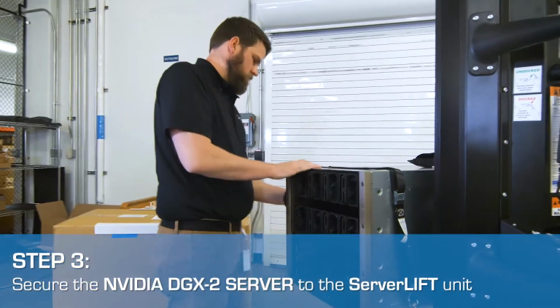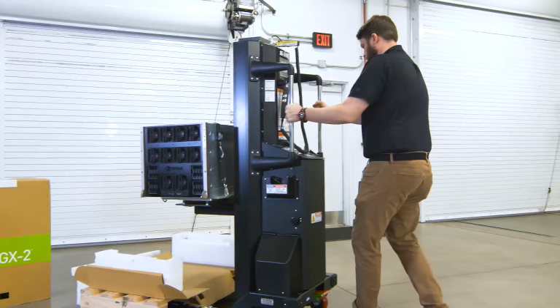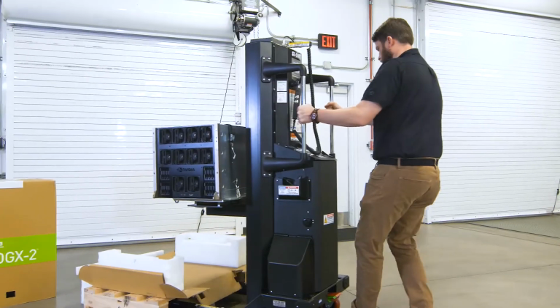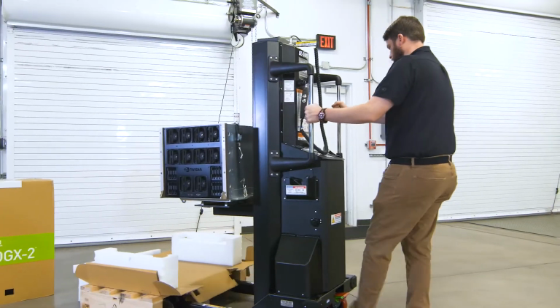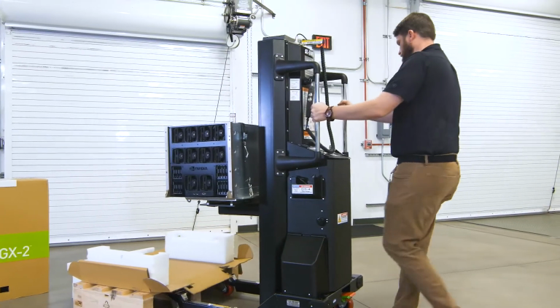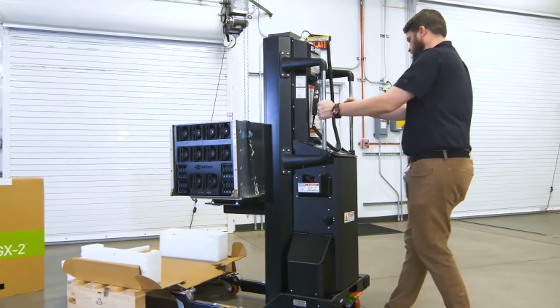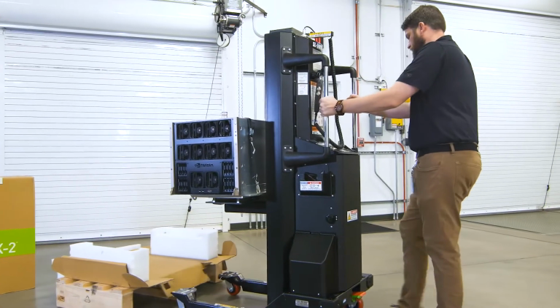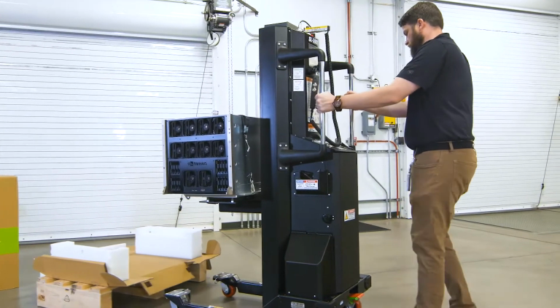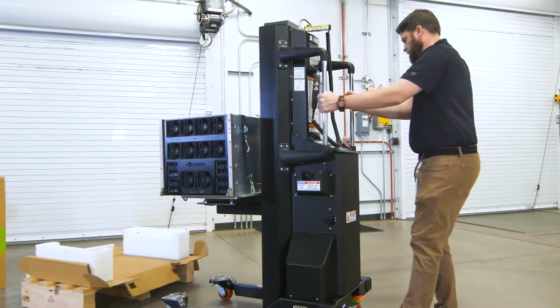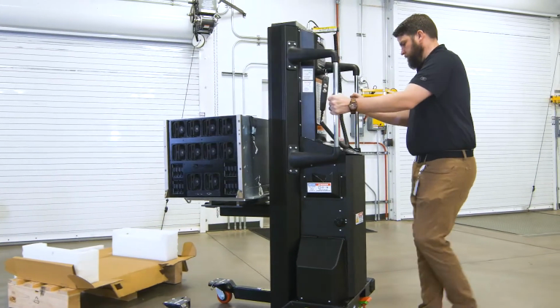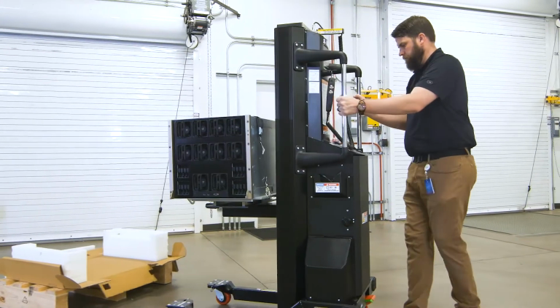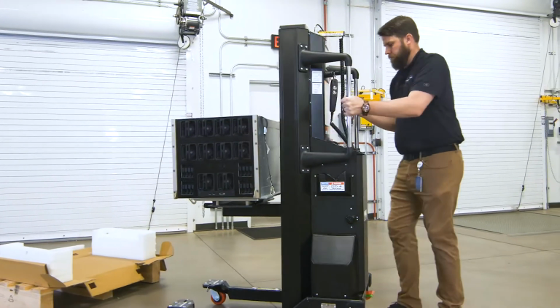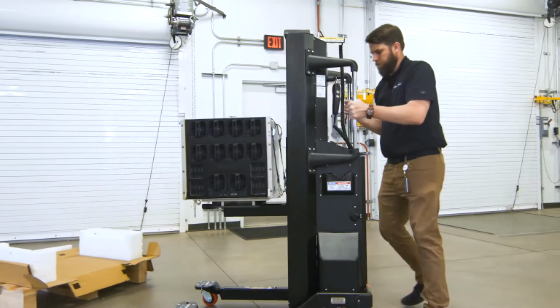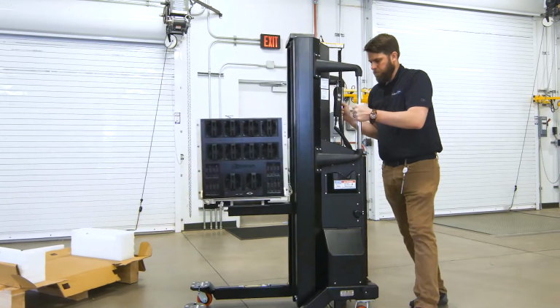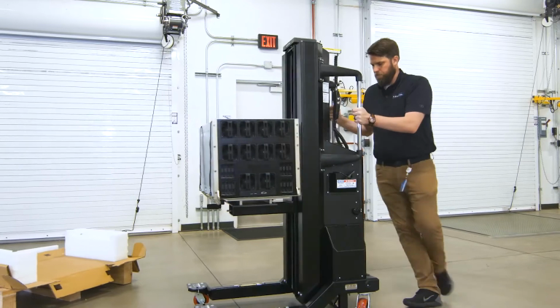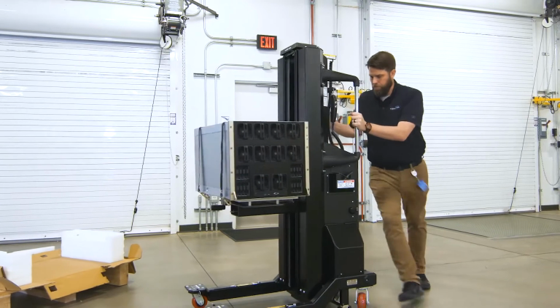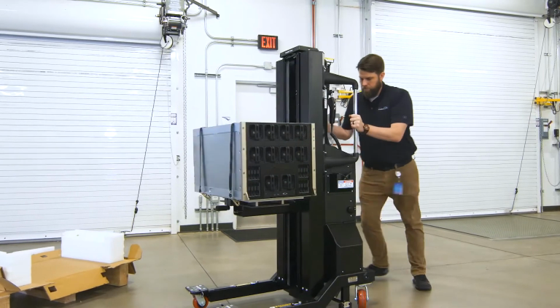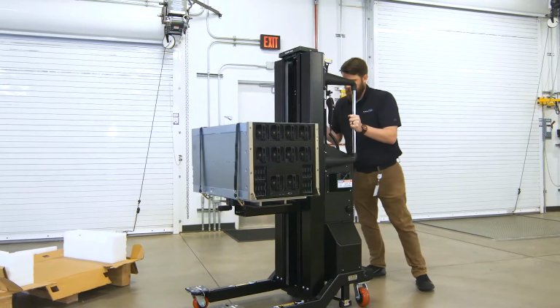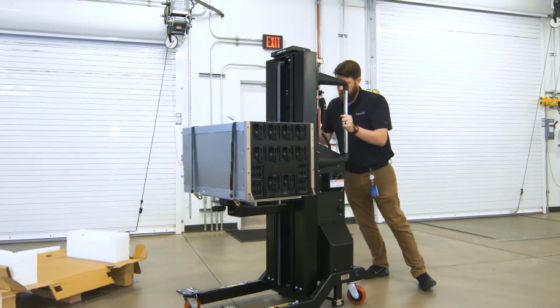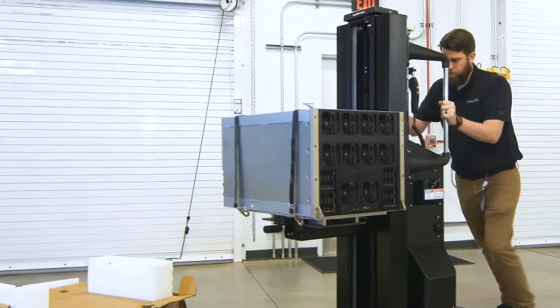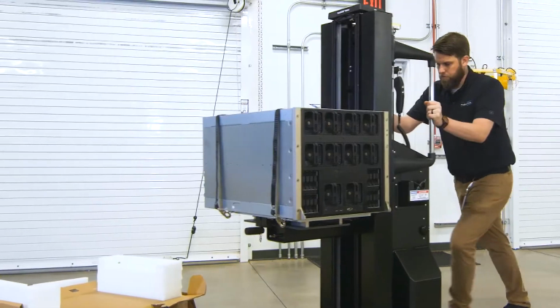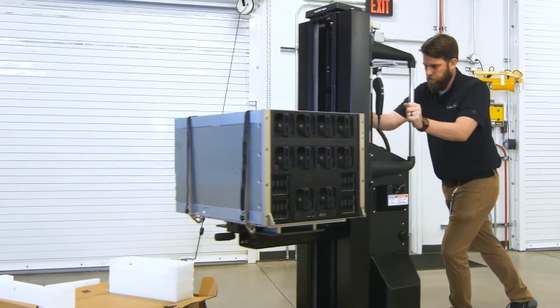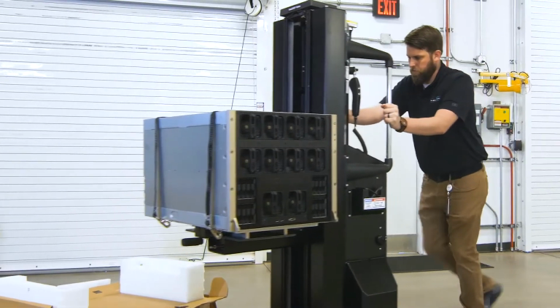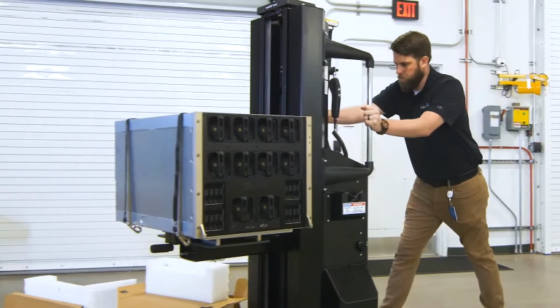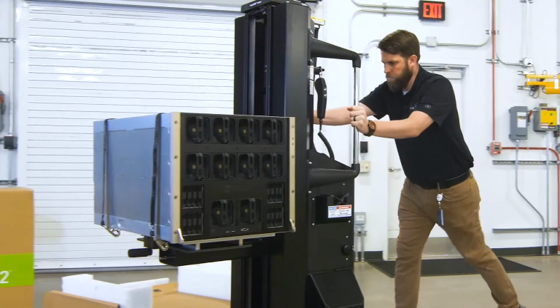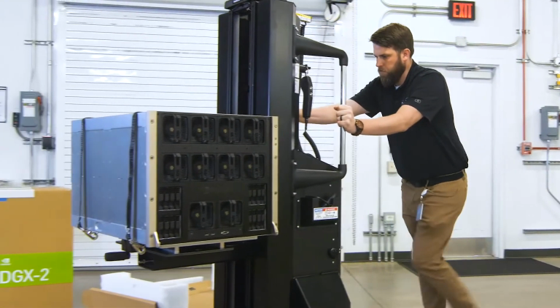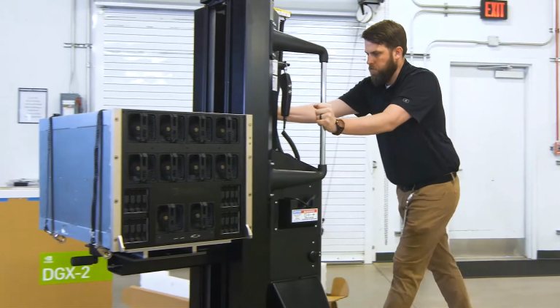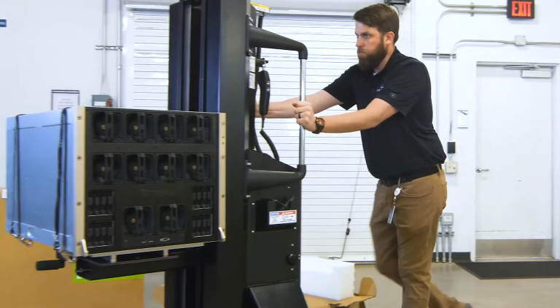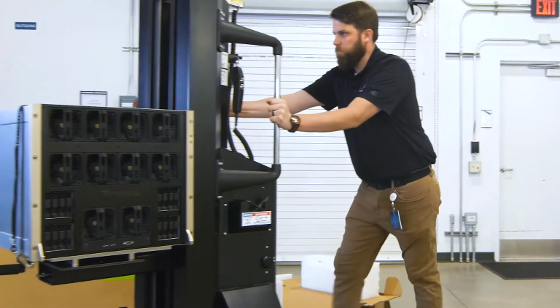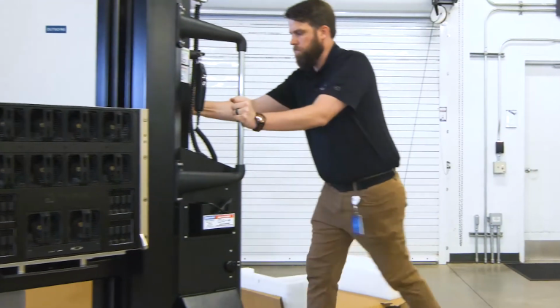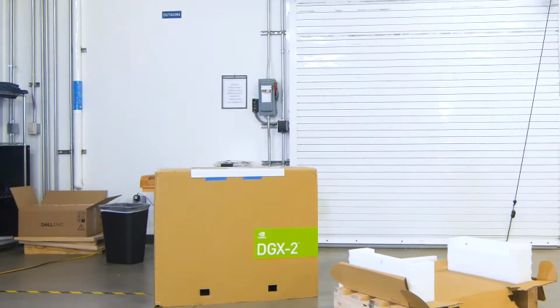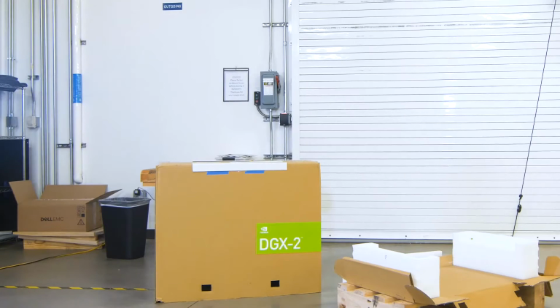With Server Lift, a single operator can take the heaviest and most valuable servers, like the DGX2, from delivery to installation like a pro — every time.